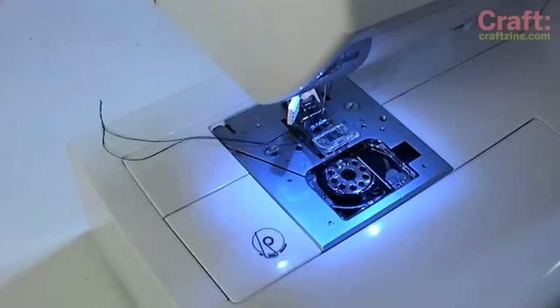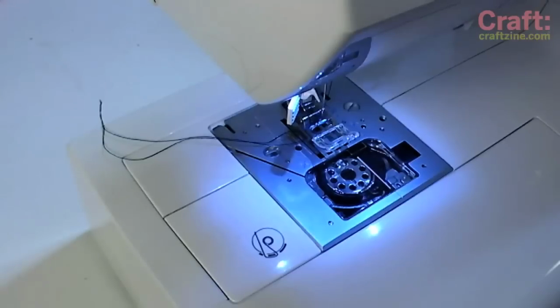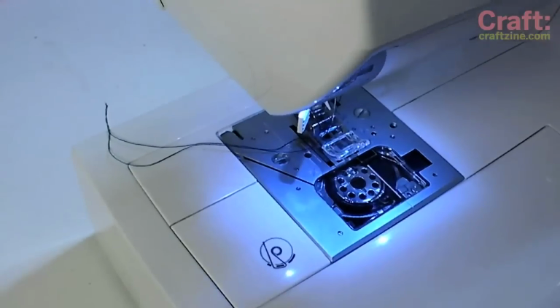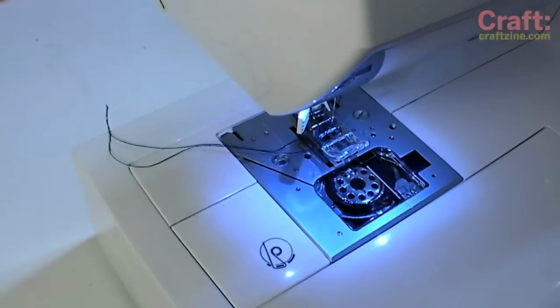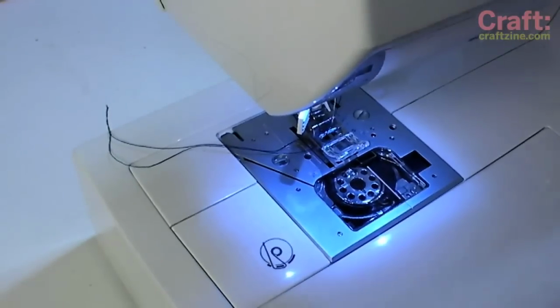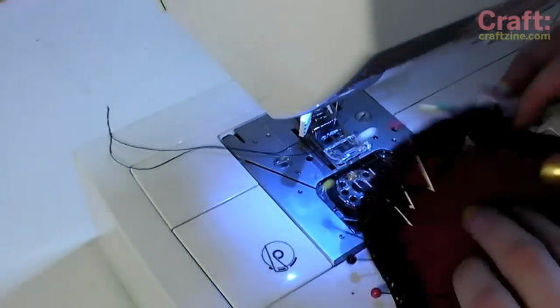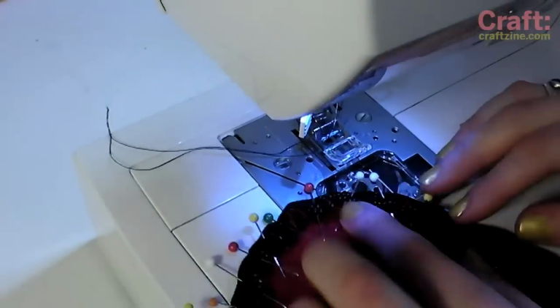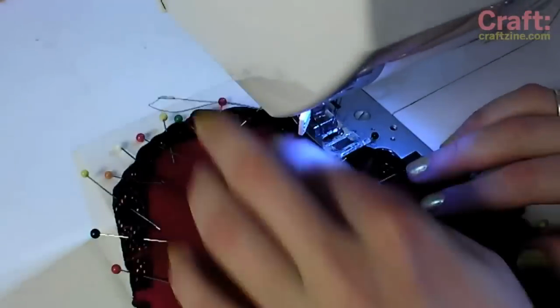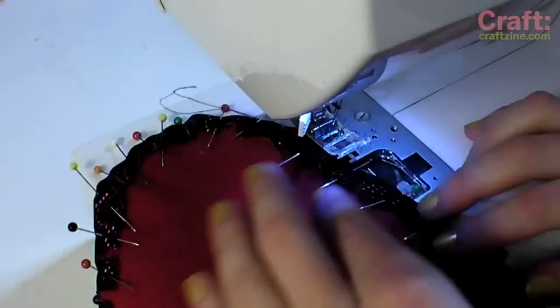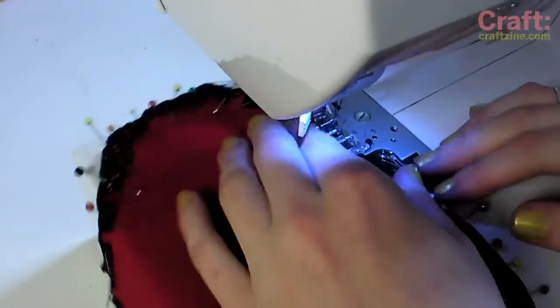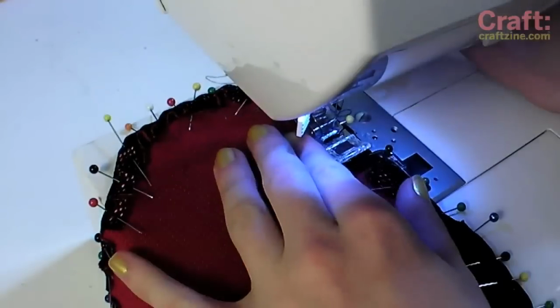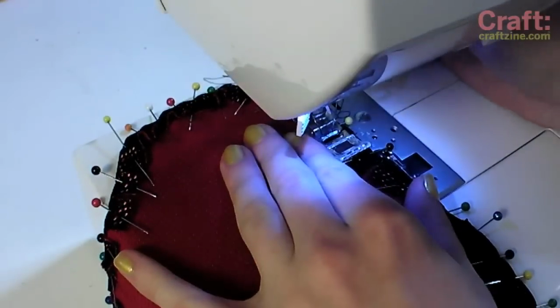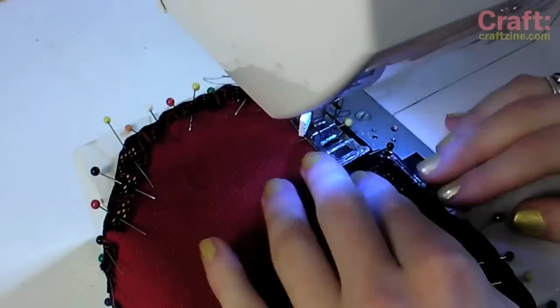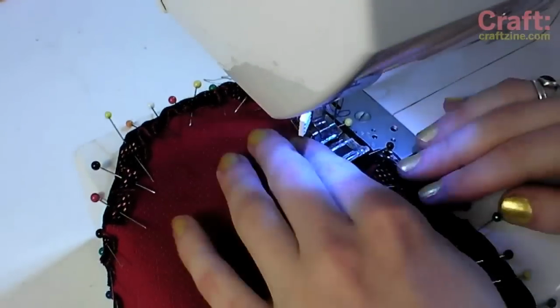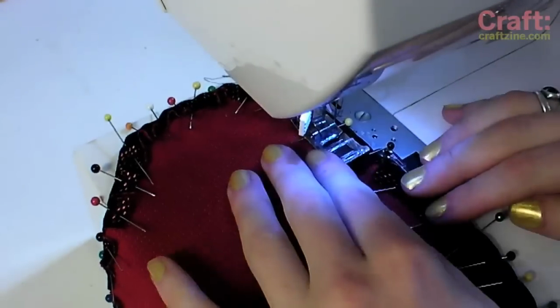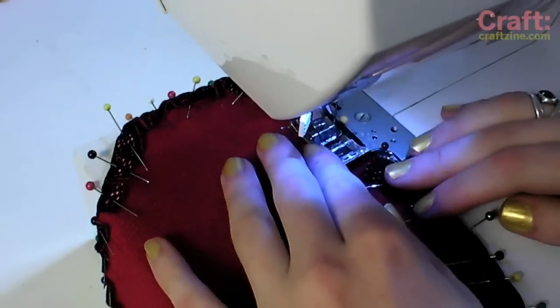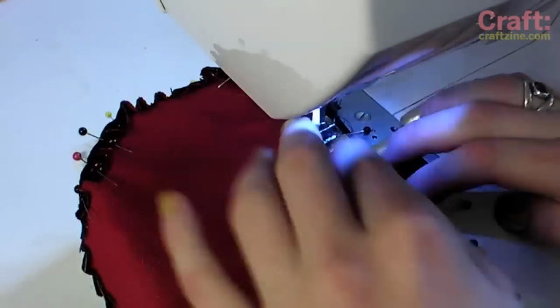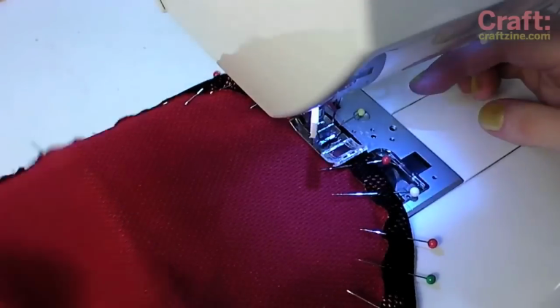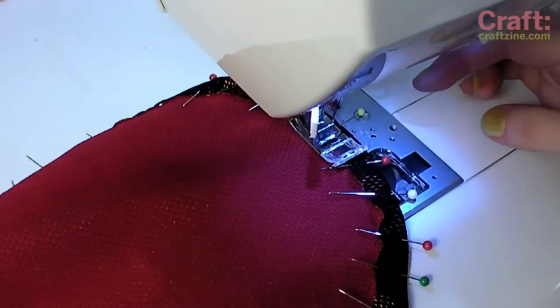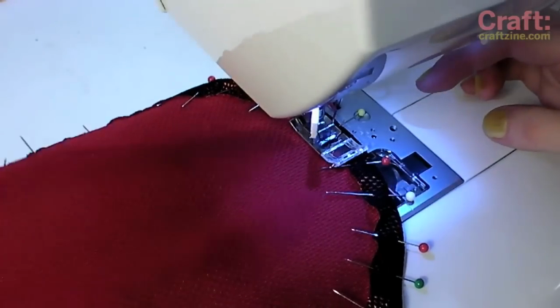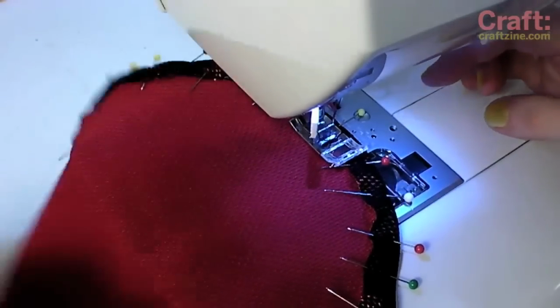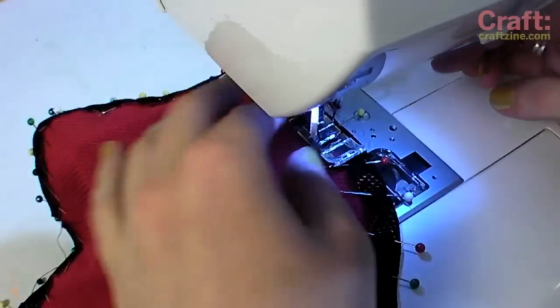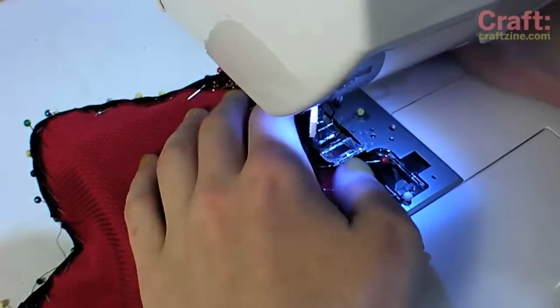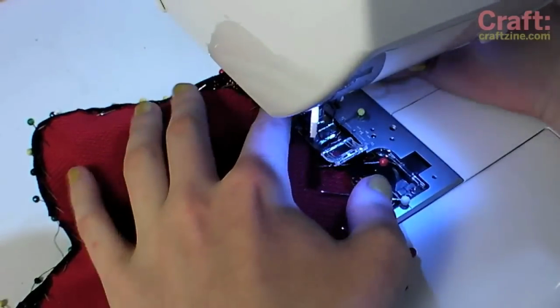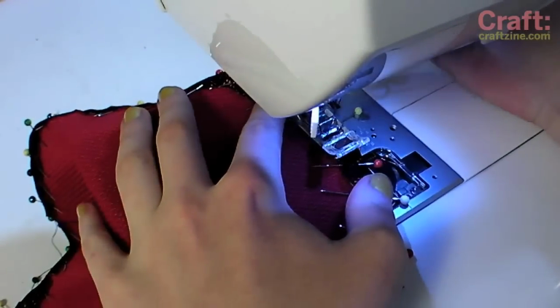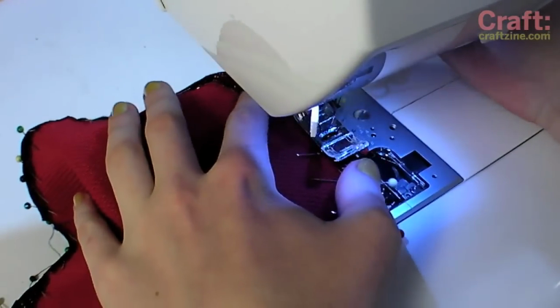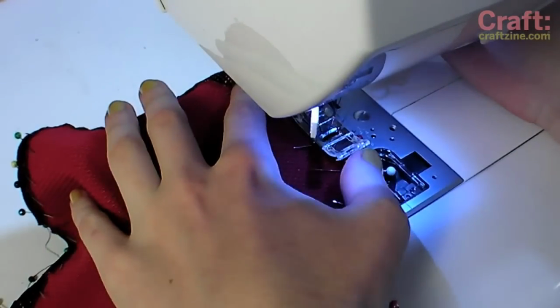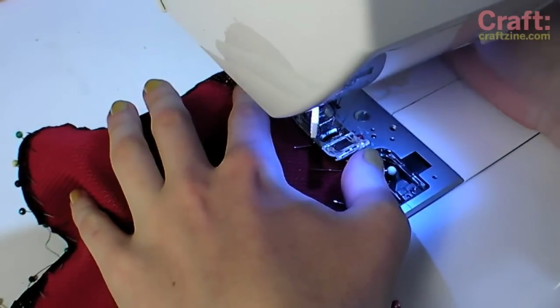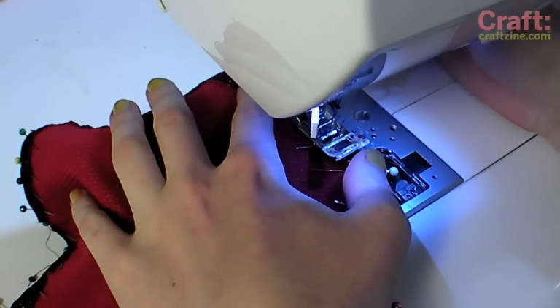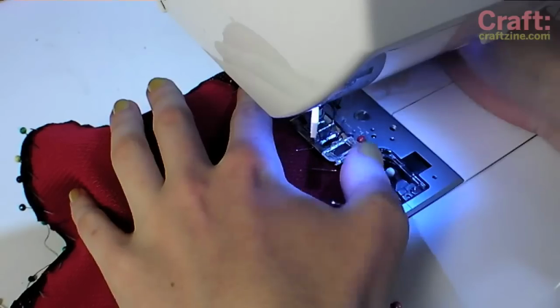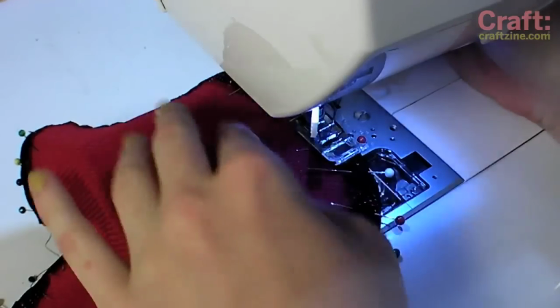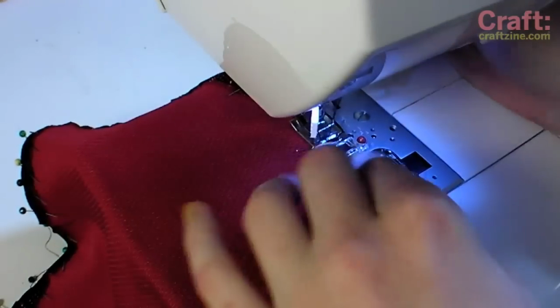Move over to the sewing machine and sew along the pinned edge, leaving a space at the center back for inserting the drawstring. Having lots of pins helps create a flat casing by preventing bunching.